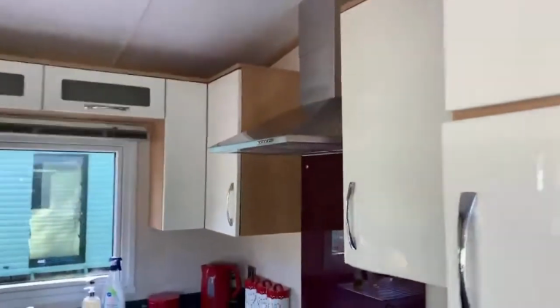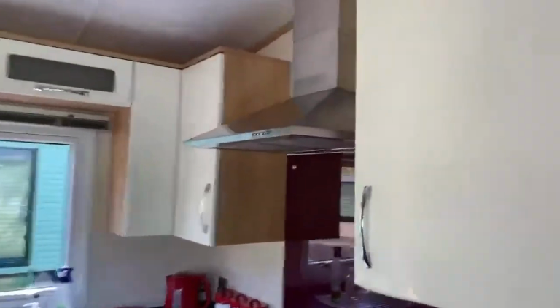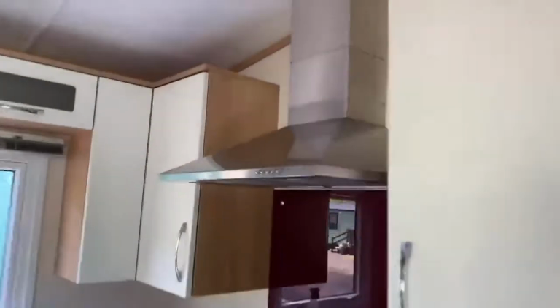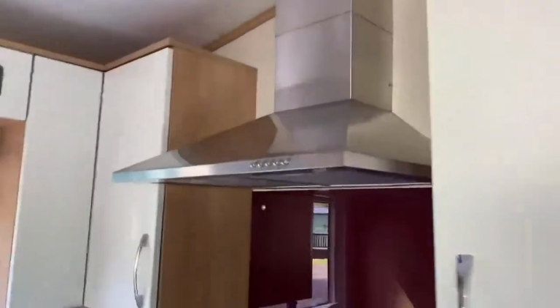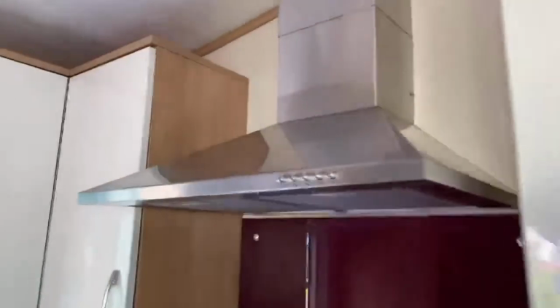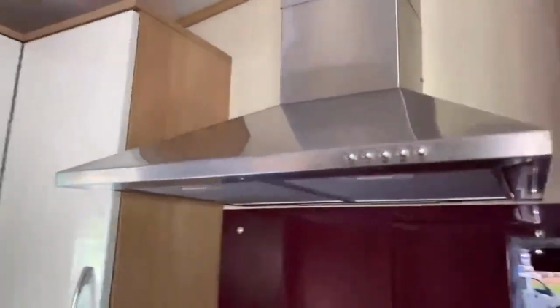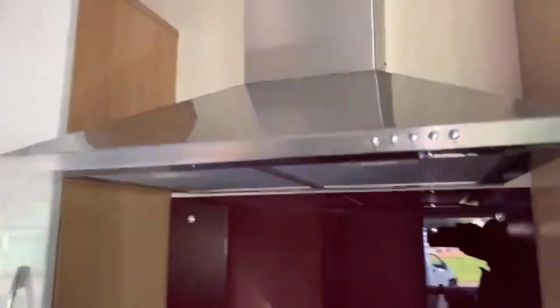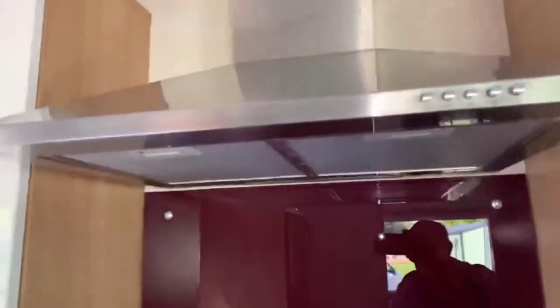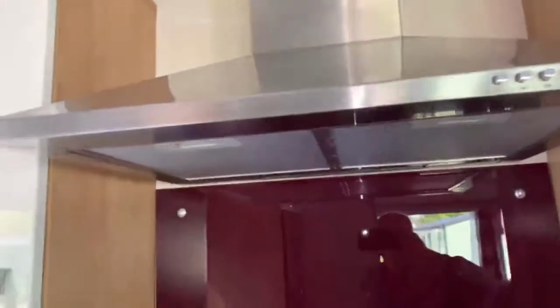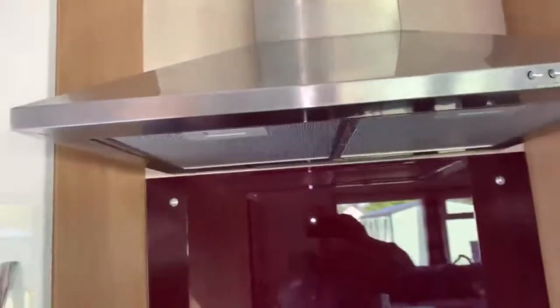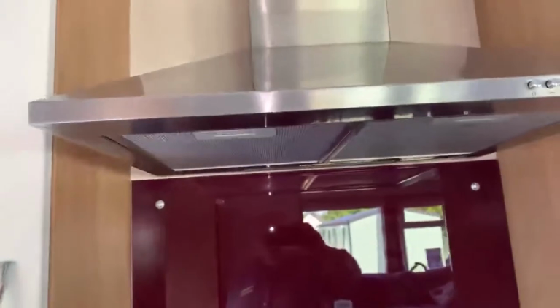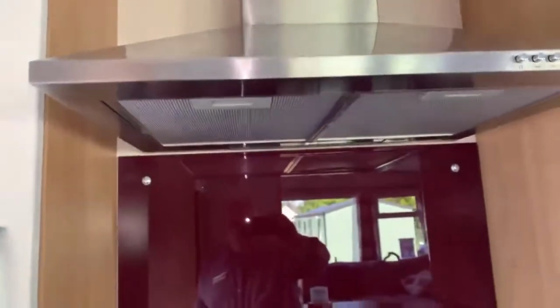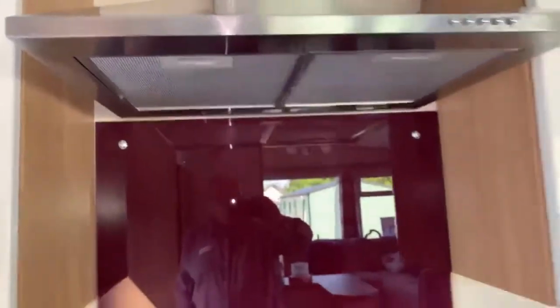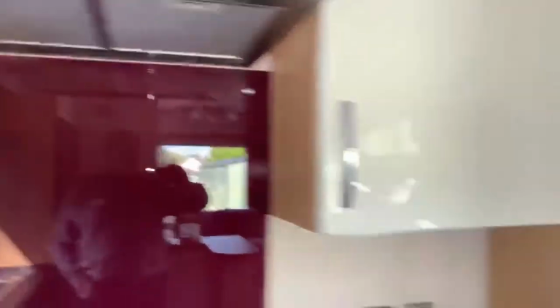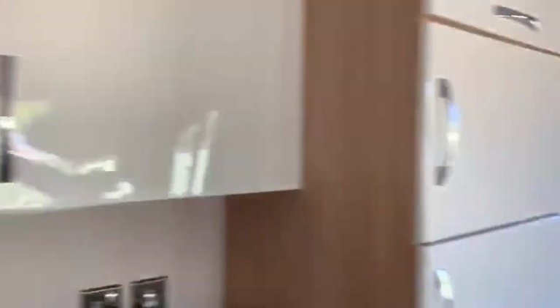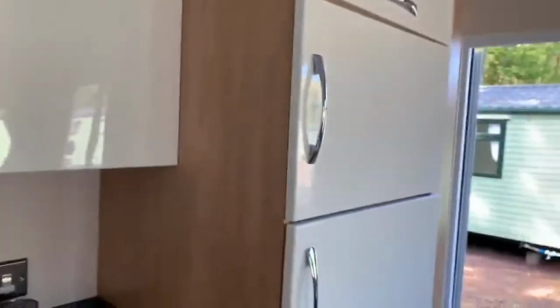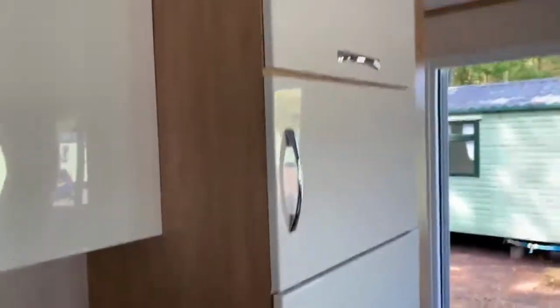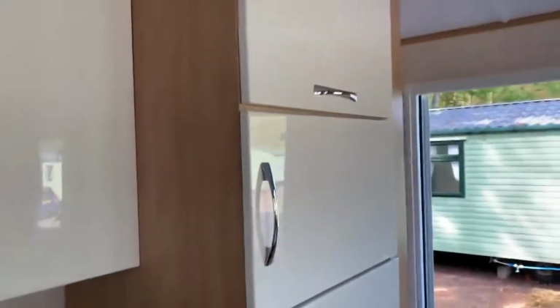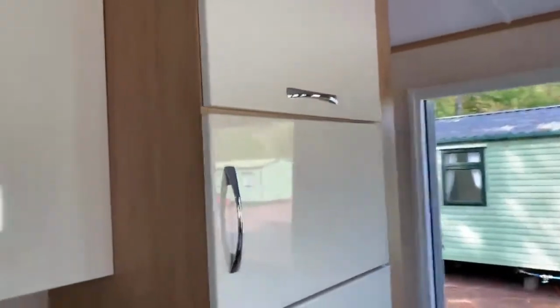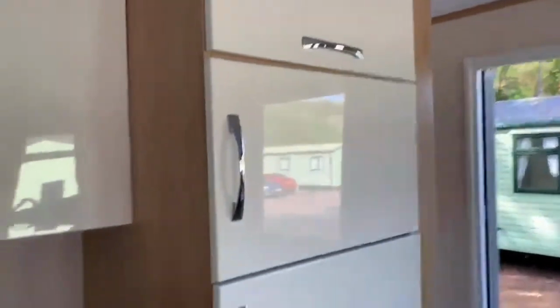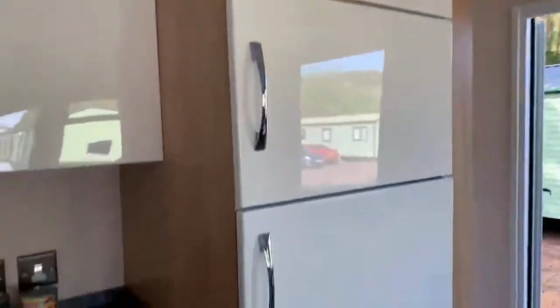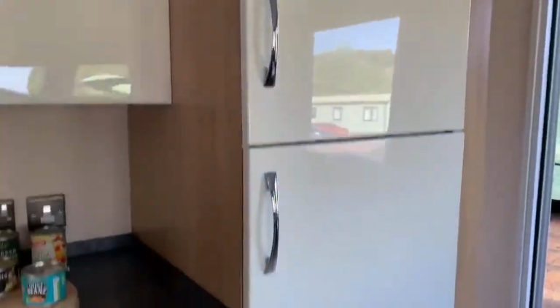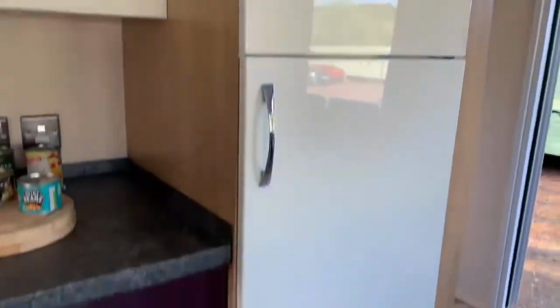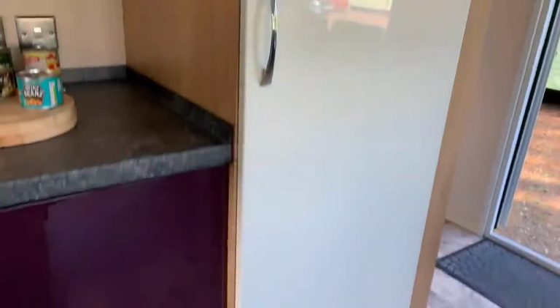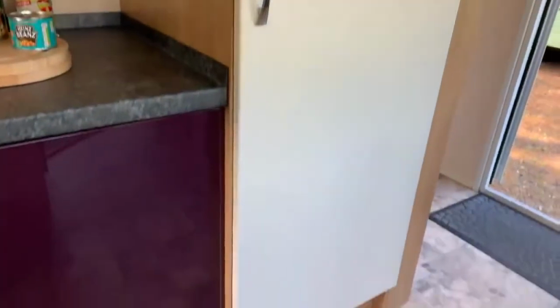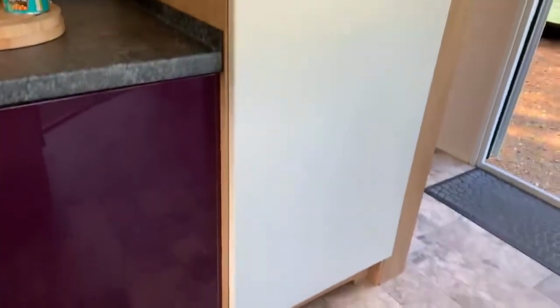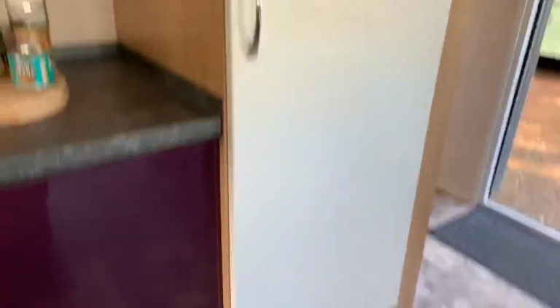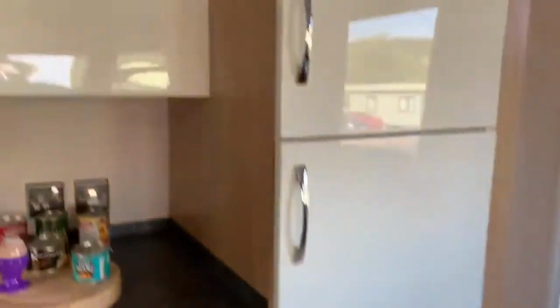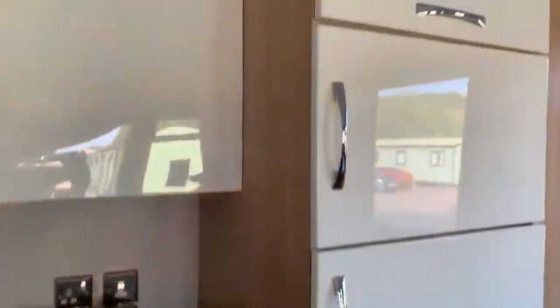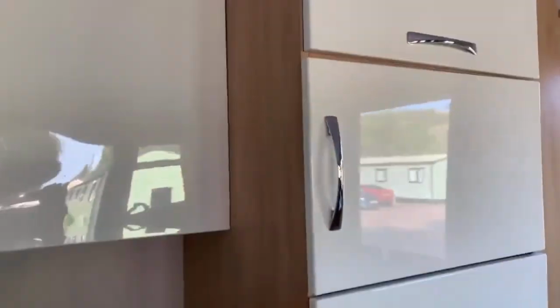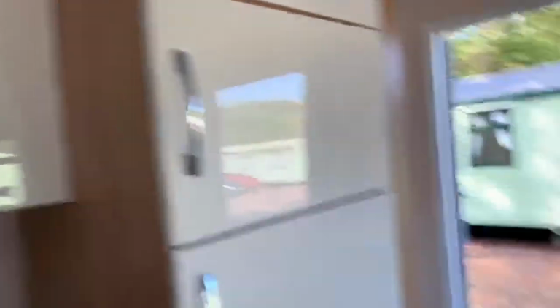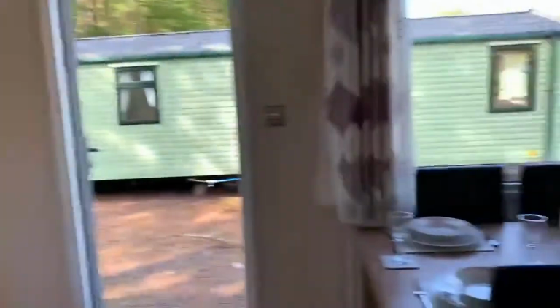There's an extraction unit above the cooker as well, just to keep all the cooking smells away. And here you have an integrated fridge freezer, so plenty of room so you're not running to the shops every five minutes.